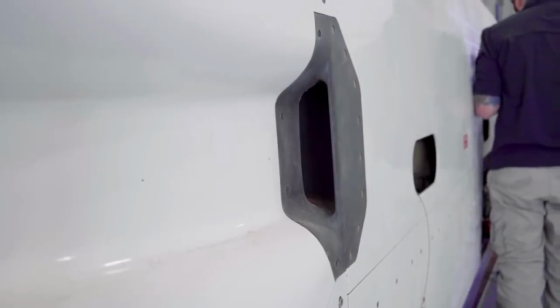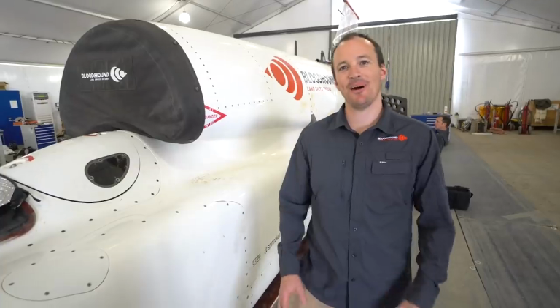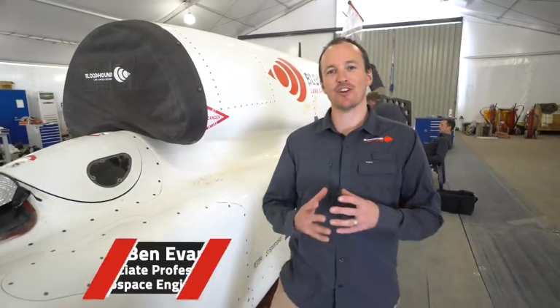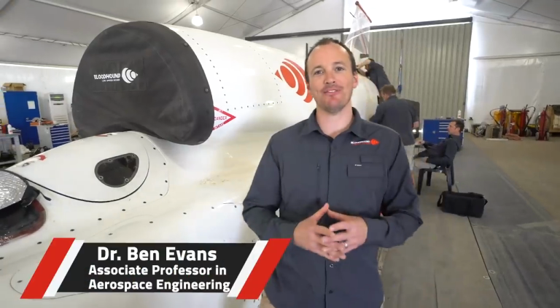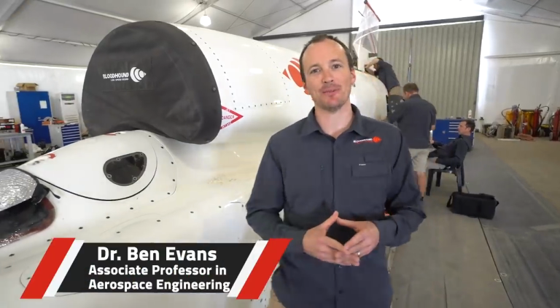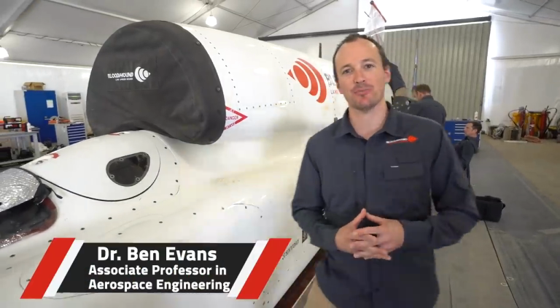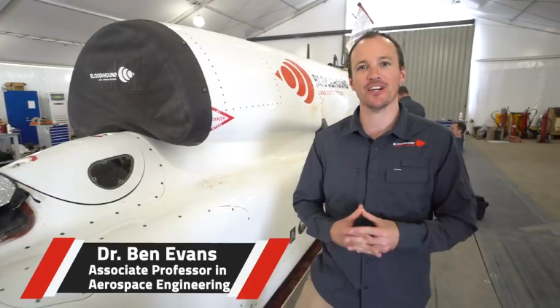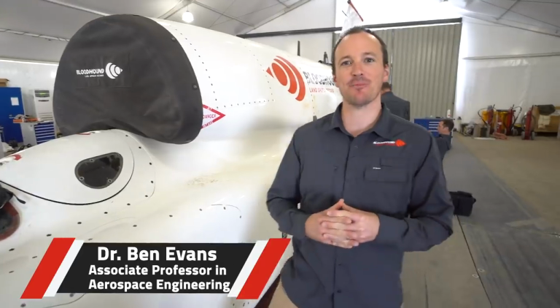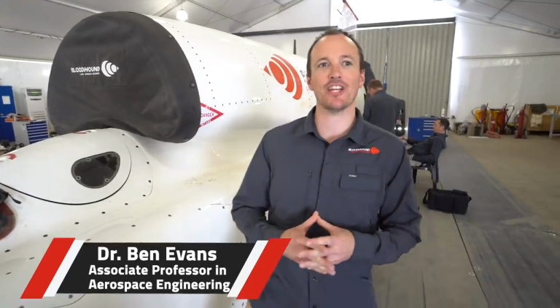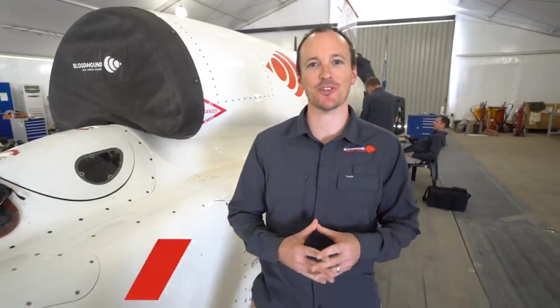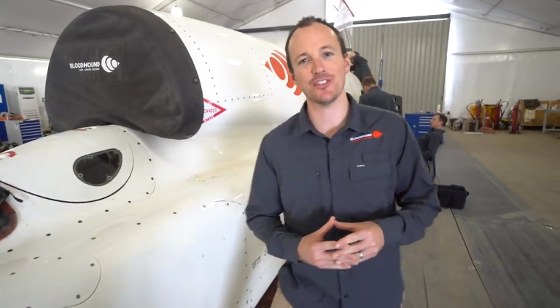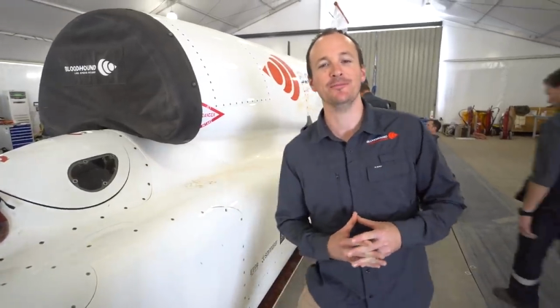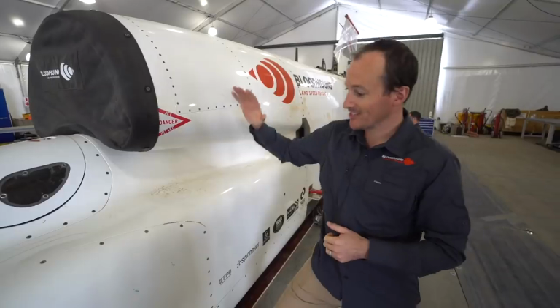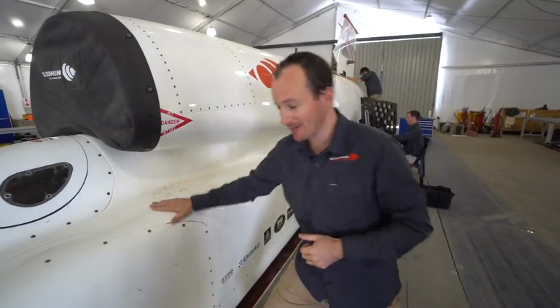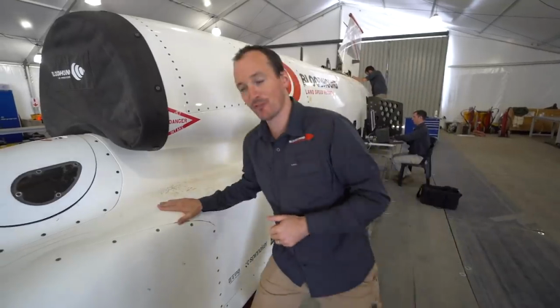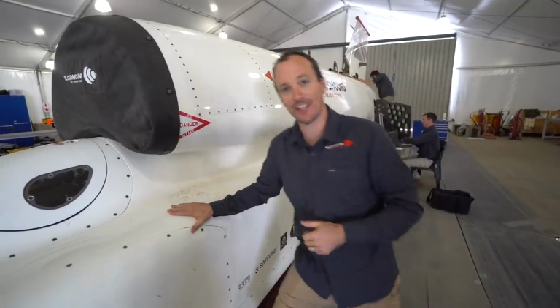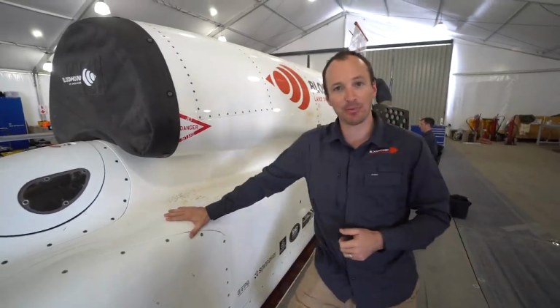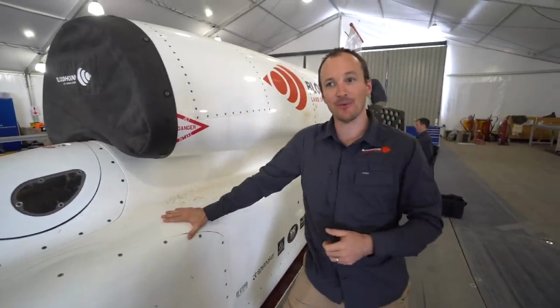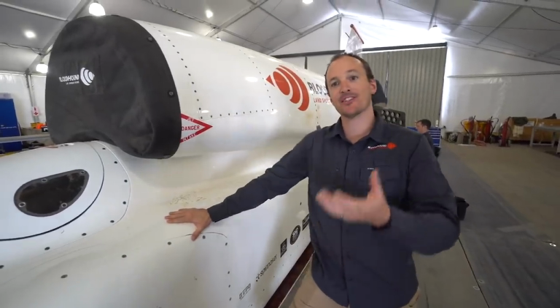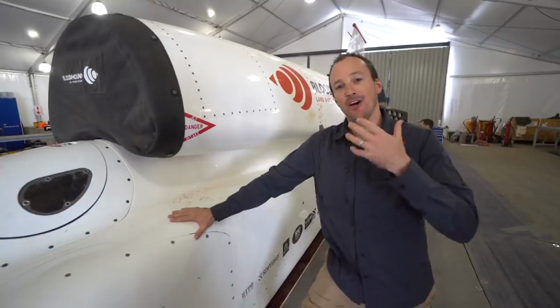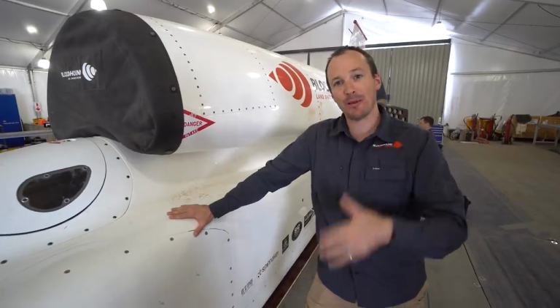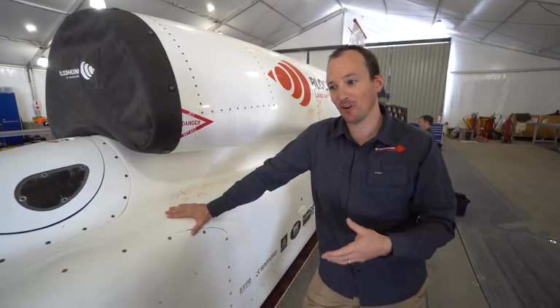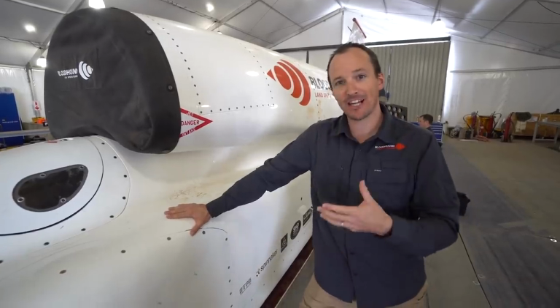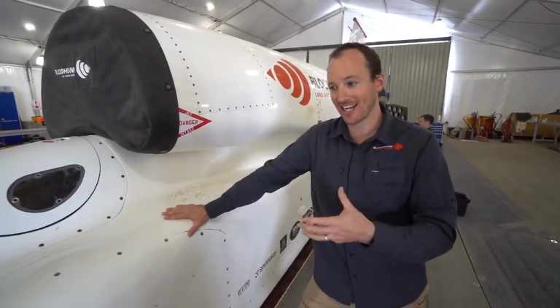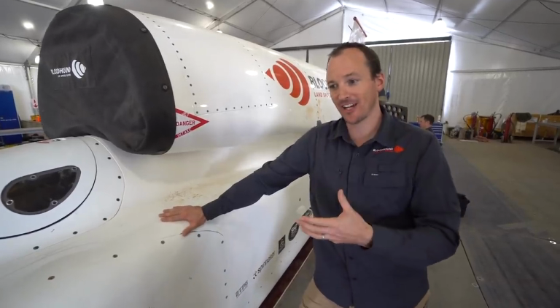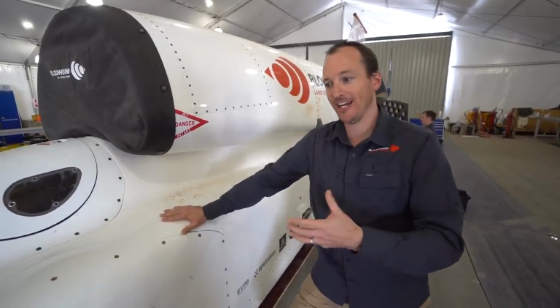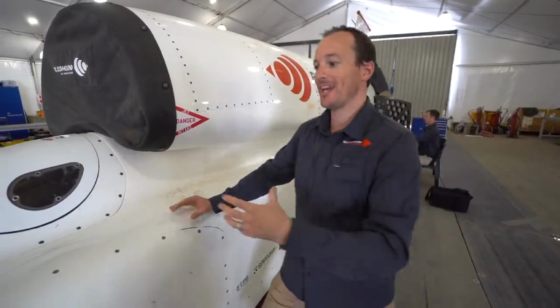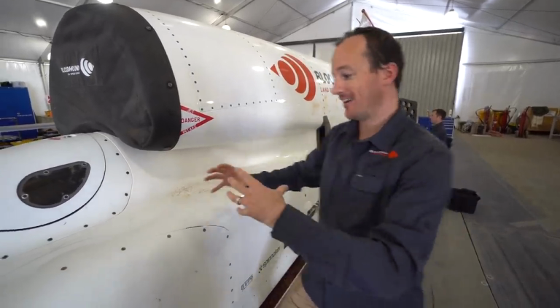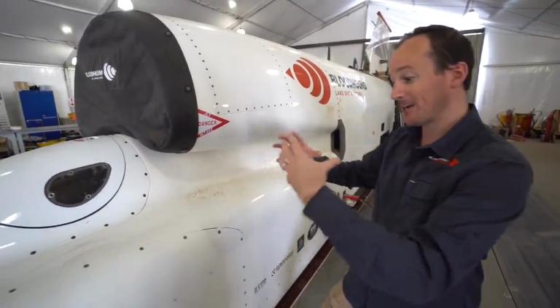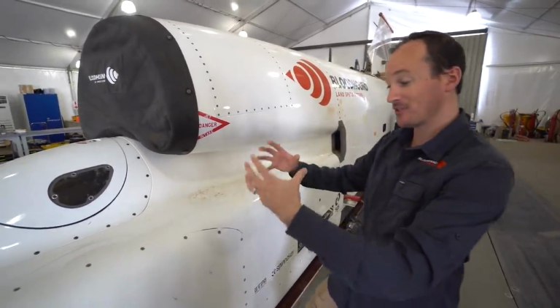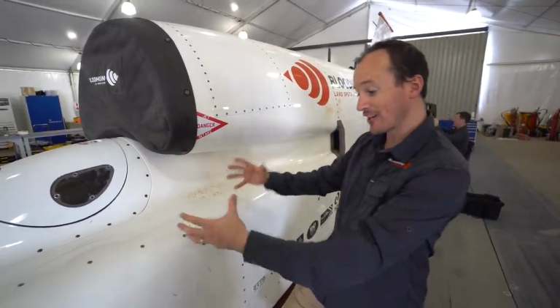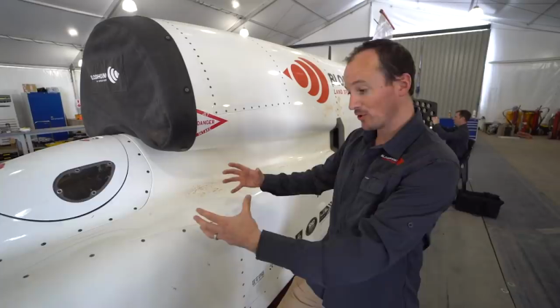My name is Dr Ben Evans, I'm an Associate Professor in Aerospace Engineering at Swansea University. The exciting point we've arrived at now with Bloodhound, as one of the people involved in the aerodynamic design of this car, is we are taking Bloodhound into the real world.